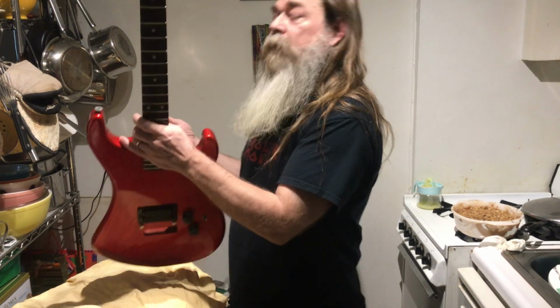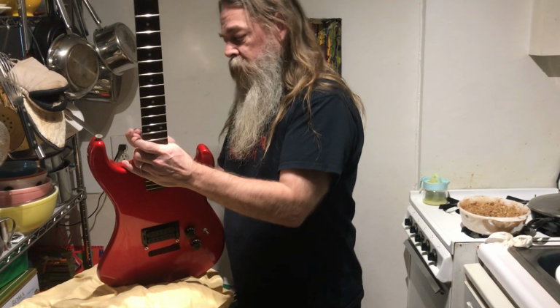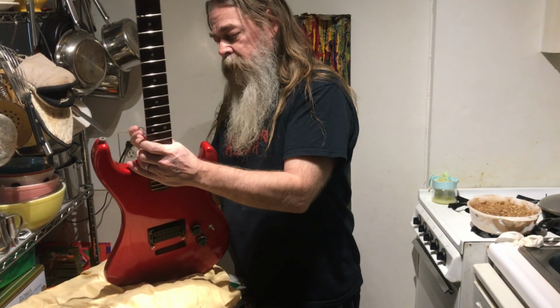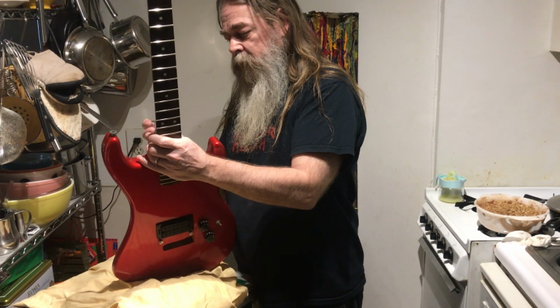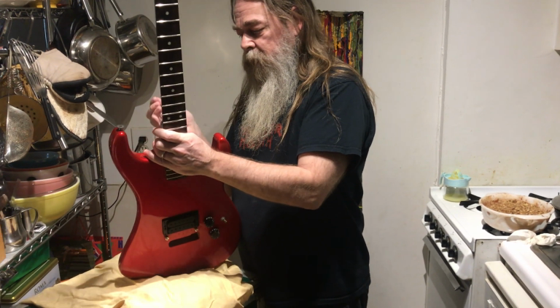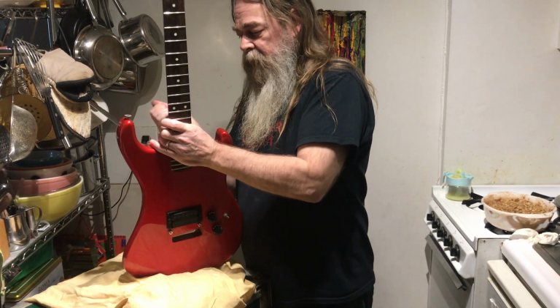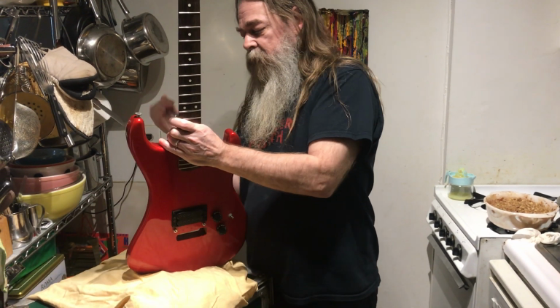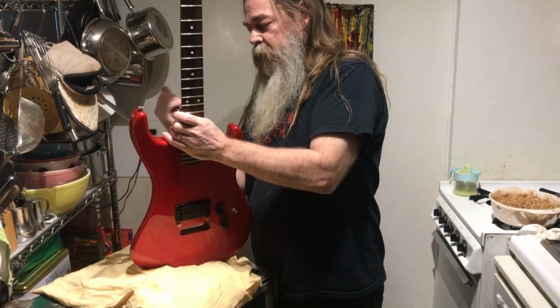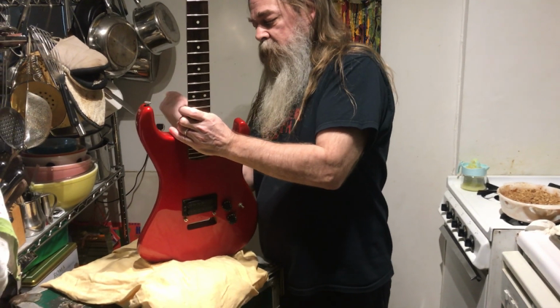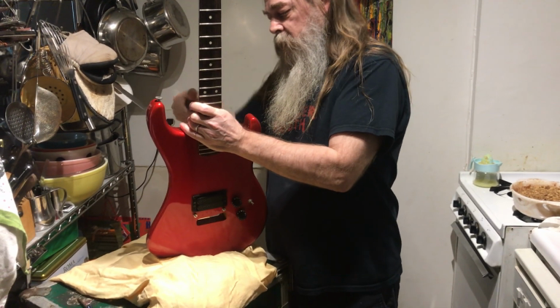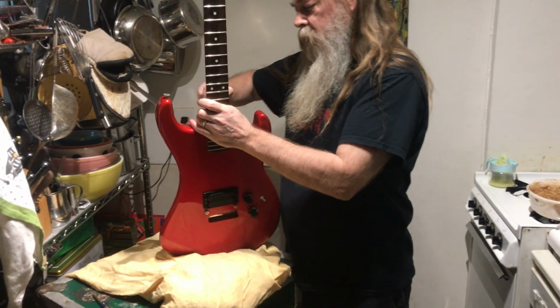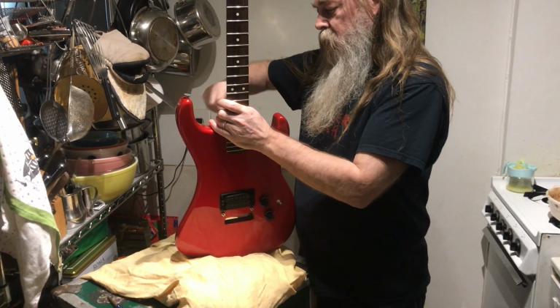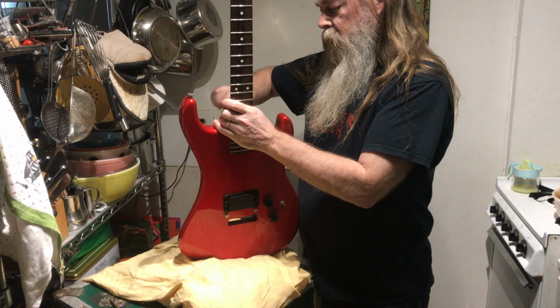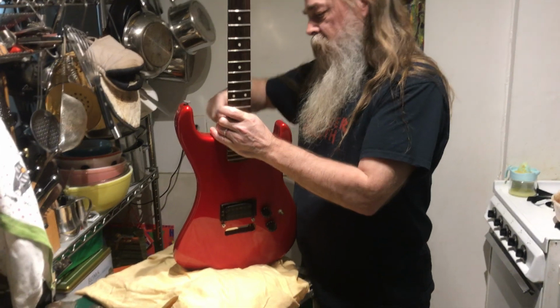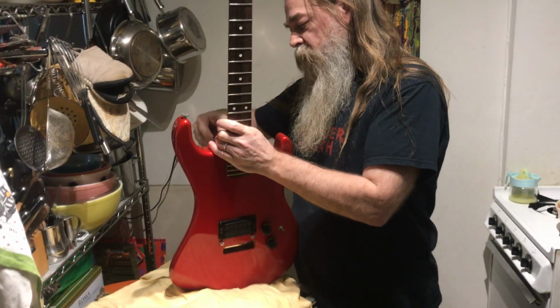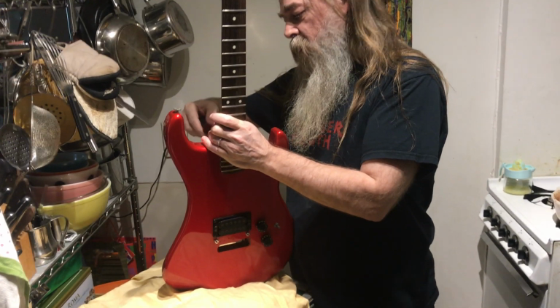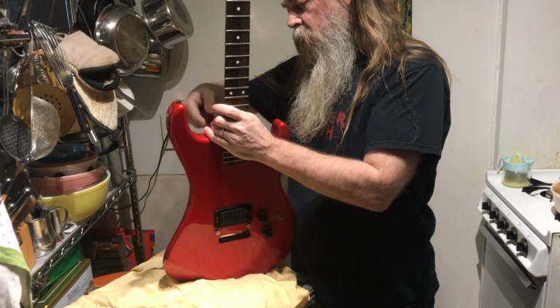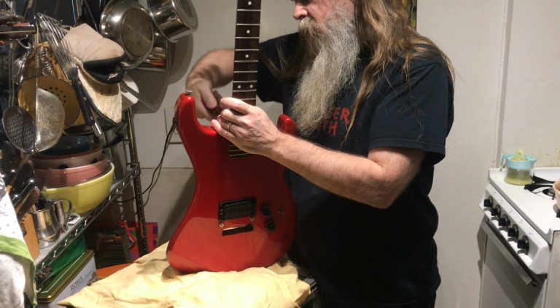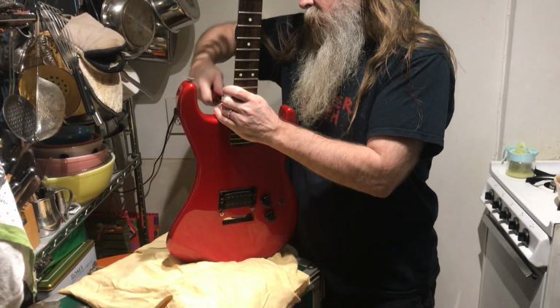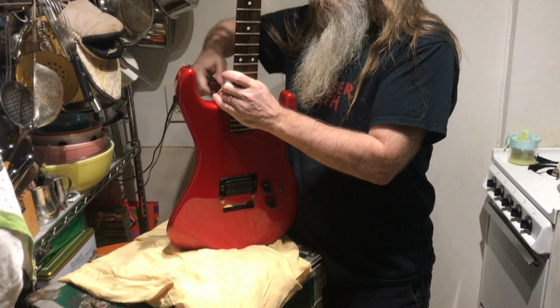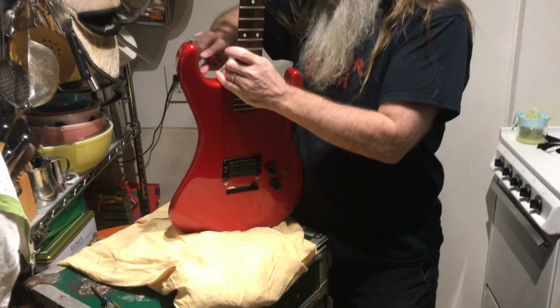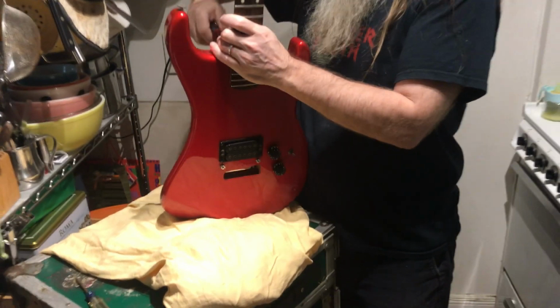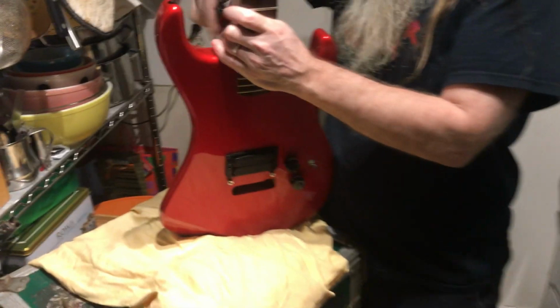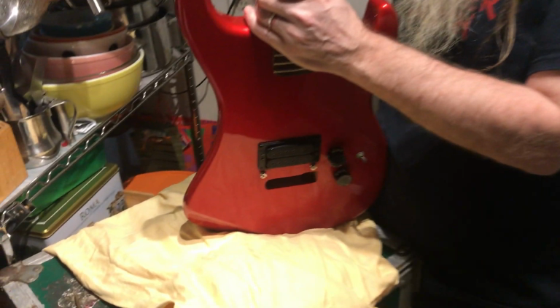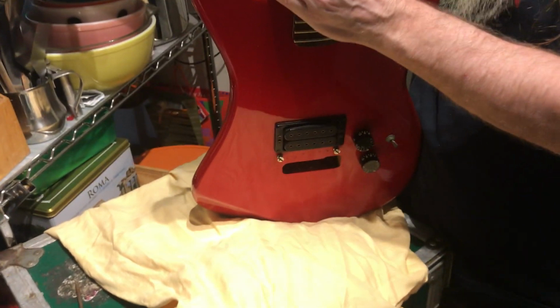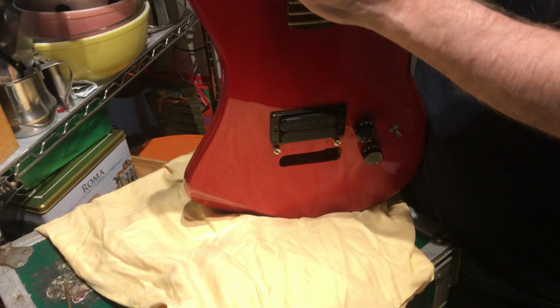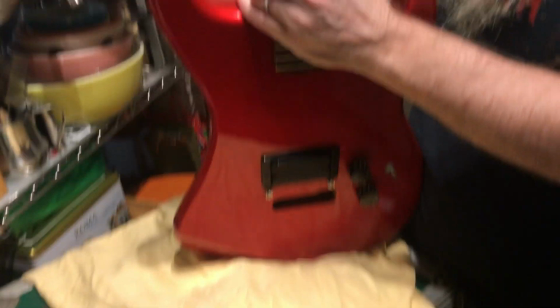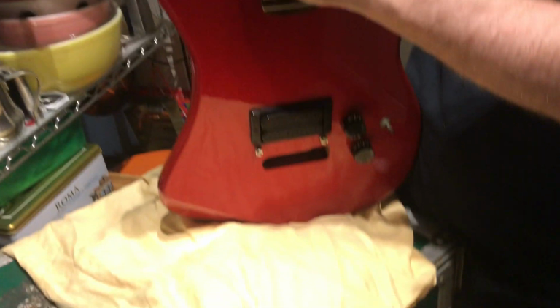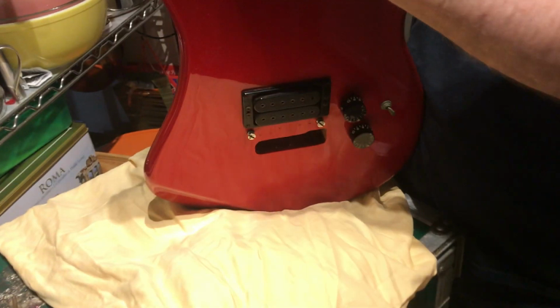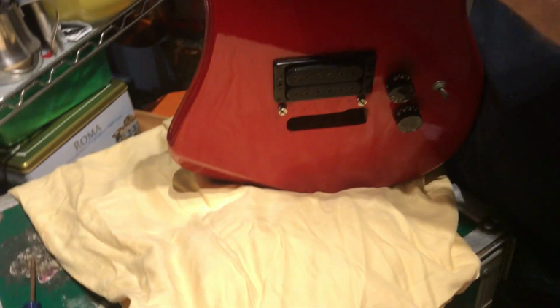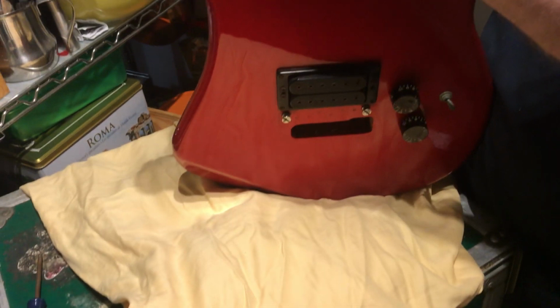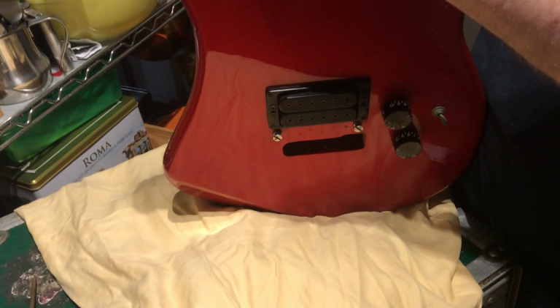Are those the pickups that came with it? That's the pickup that came in this guitar. That's the OG pickup — that's a shower humbucker. I don't think I've ever been inside the control cavity of this thing.